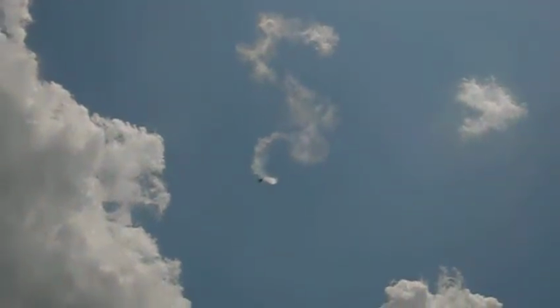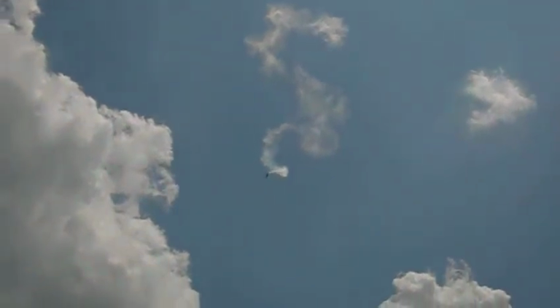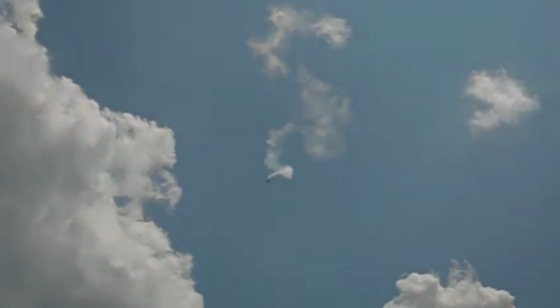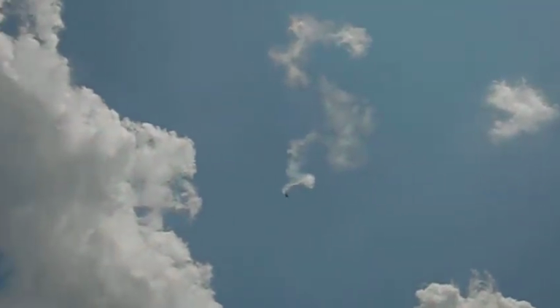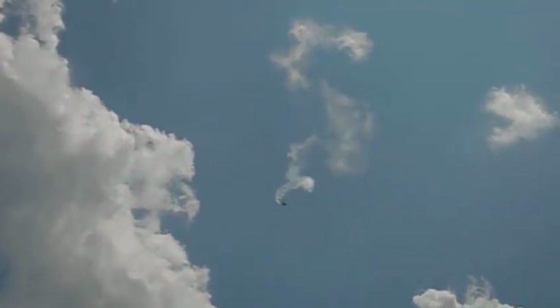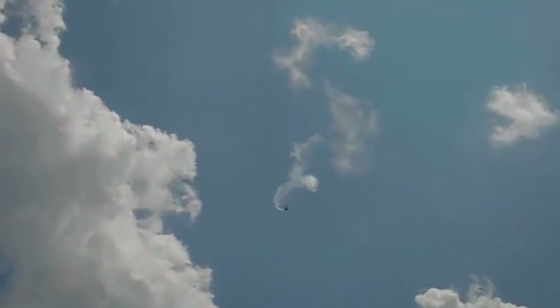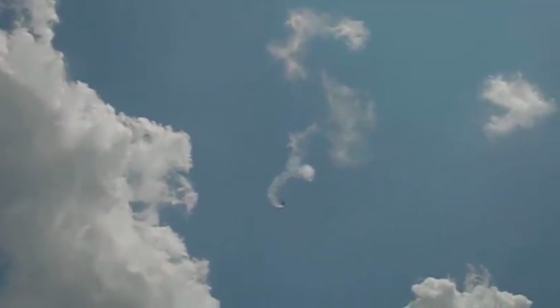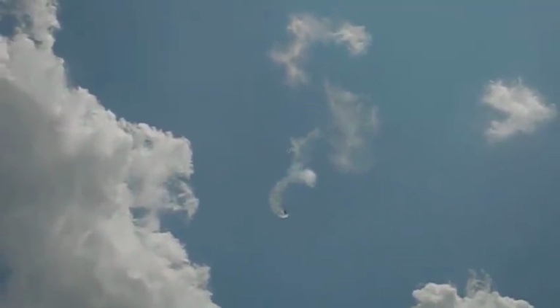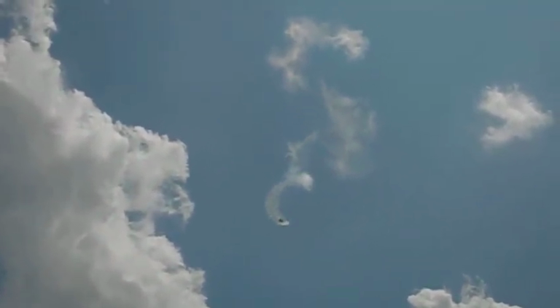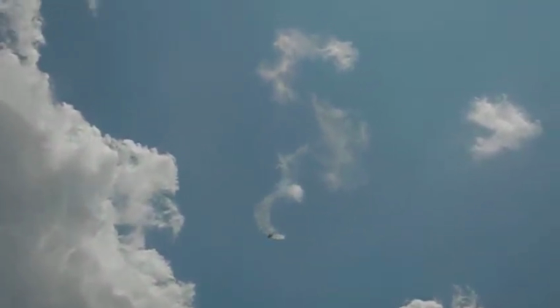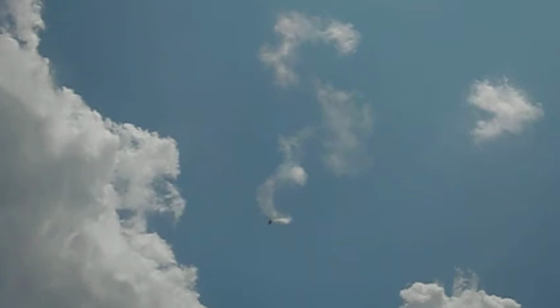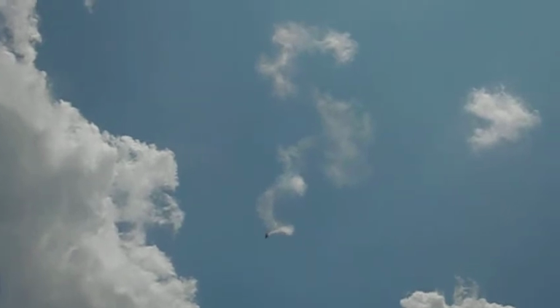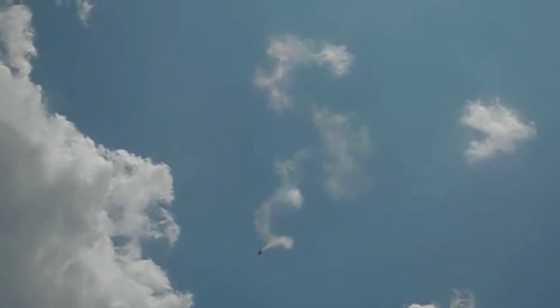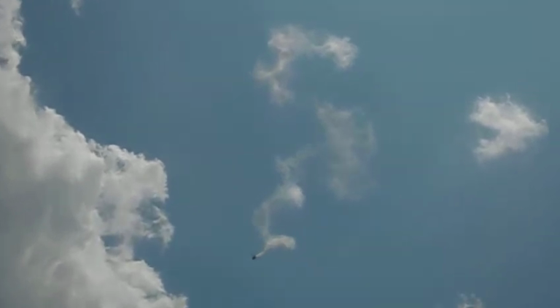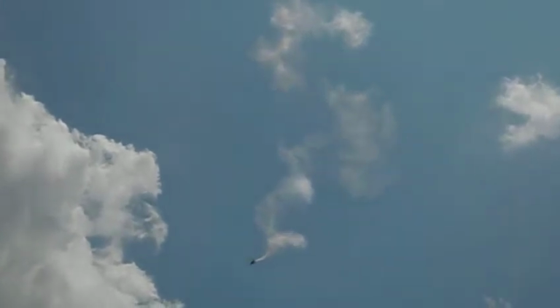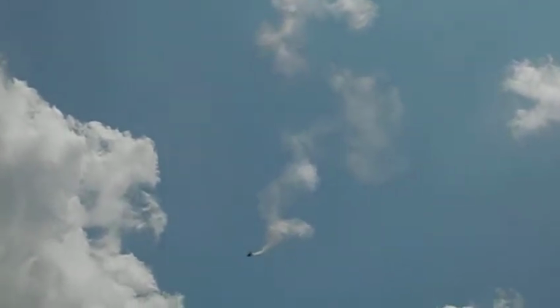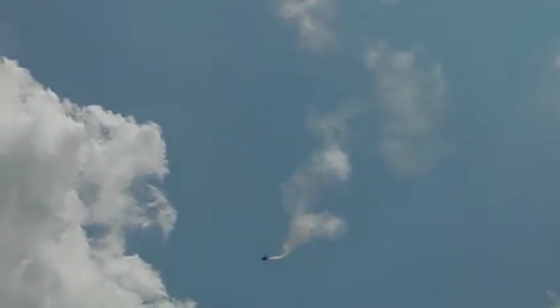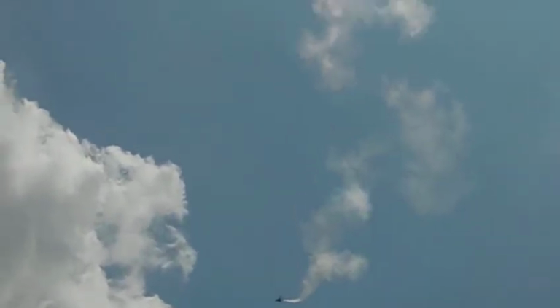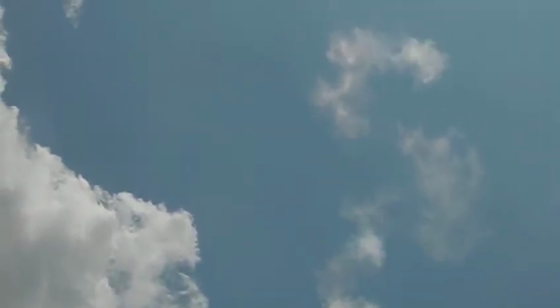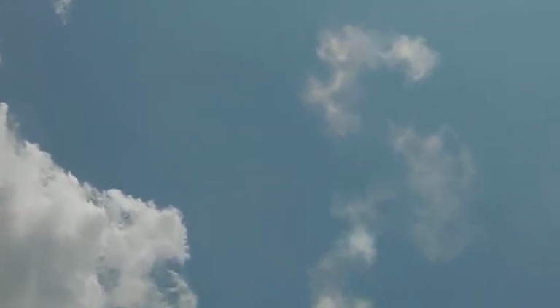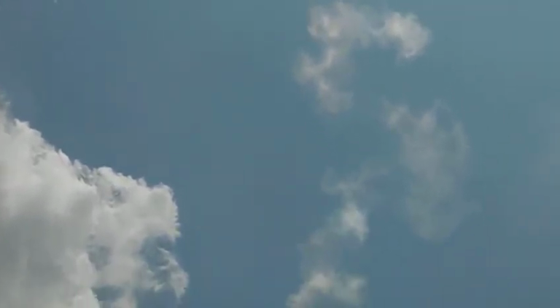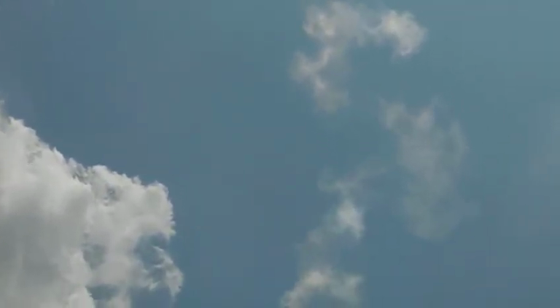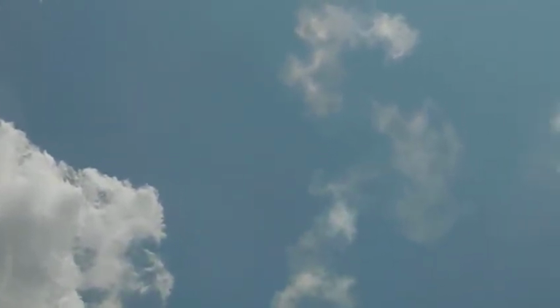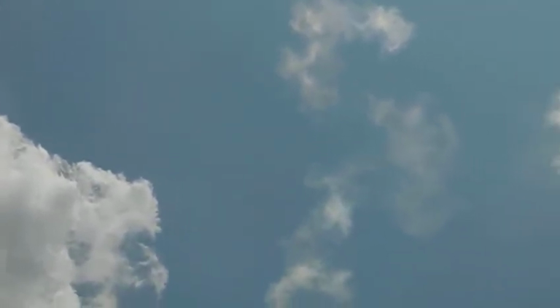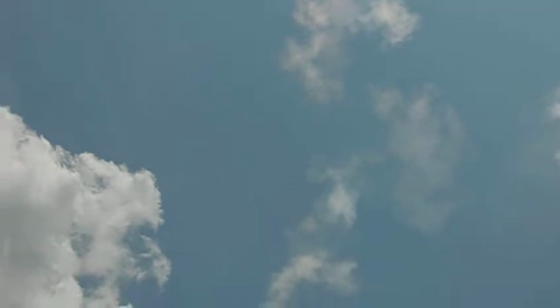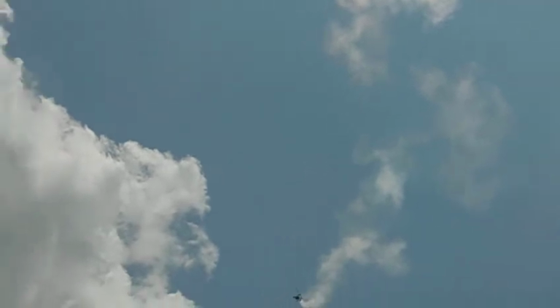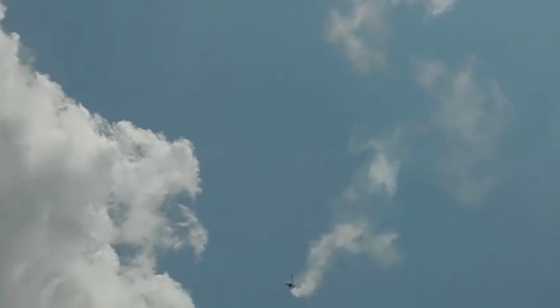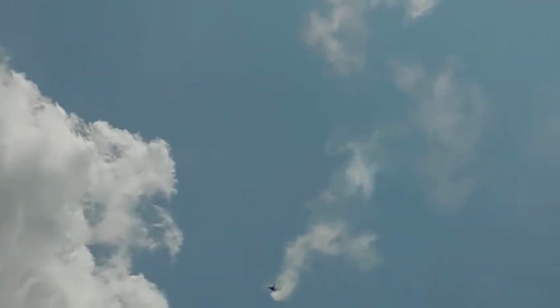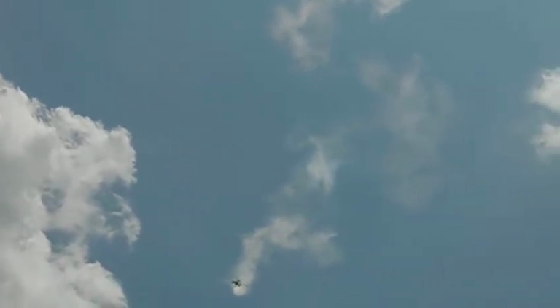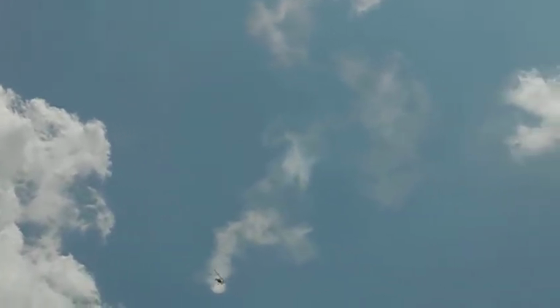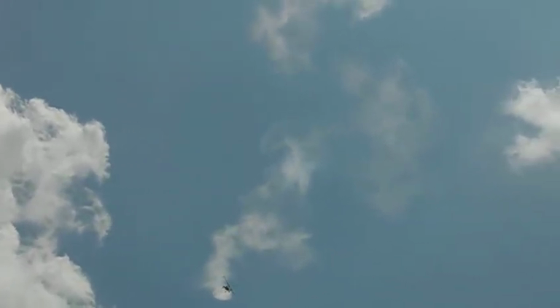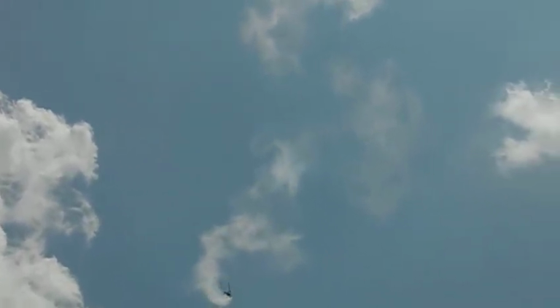This is a Dominator style gyro sporting McCutcheon rotor blades. The pilot is Roy Davis, Air Boss and Safety Officer for PRA Chapter here in Huachuca, Florida.